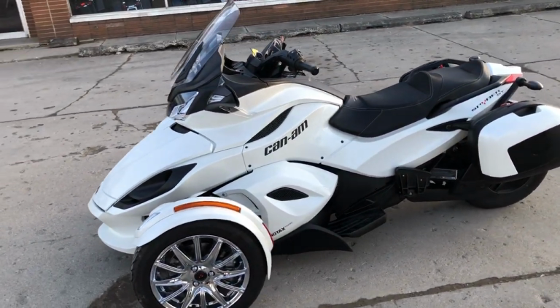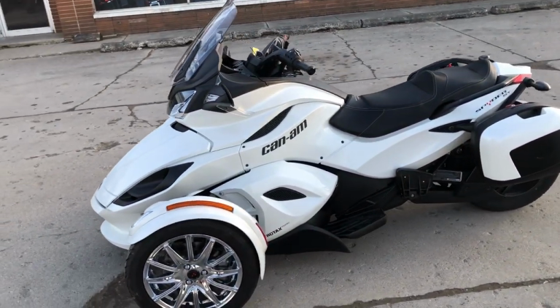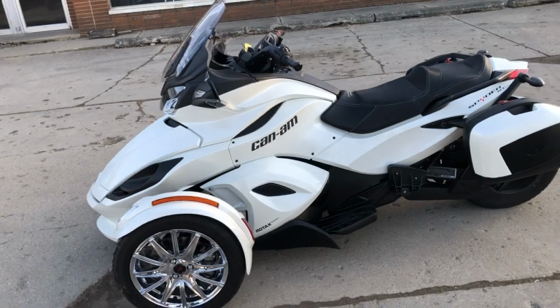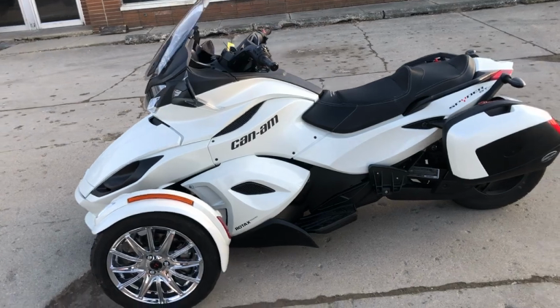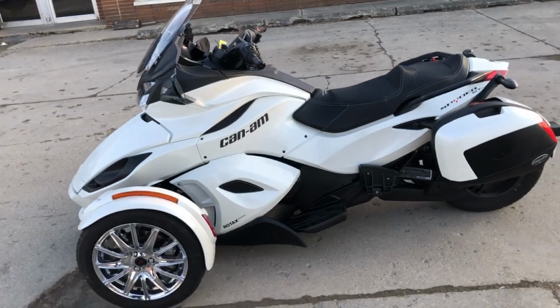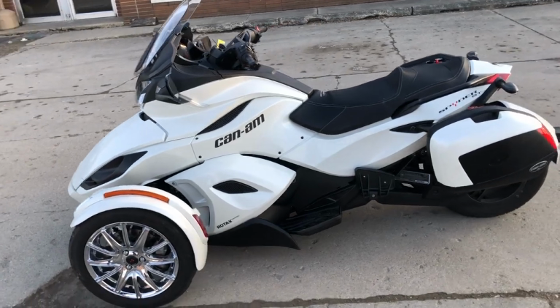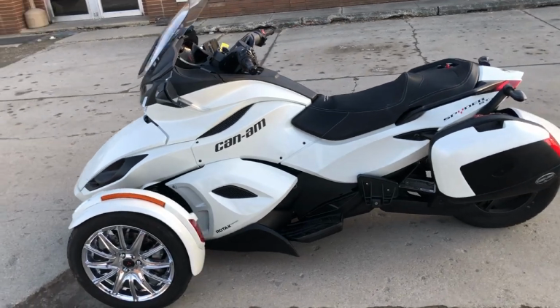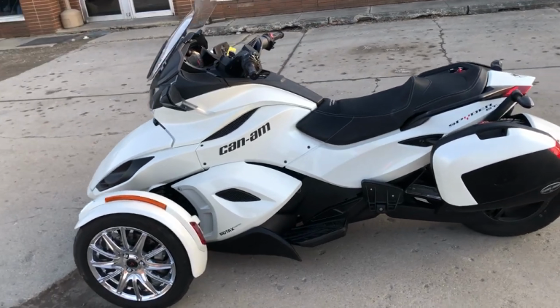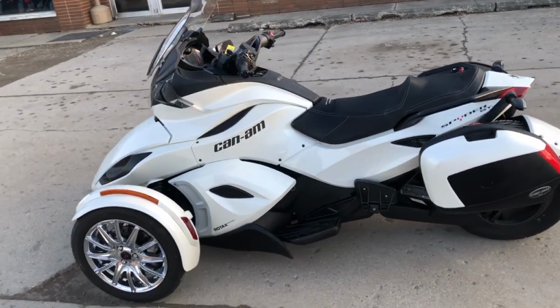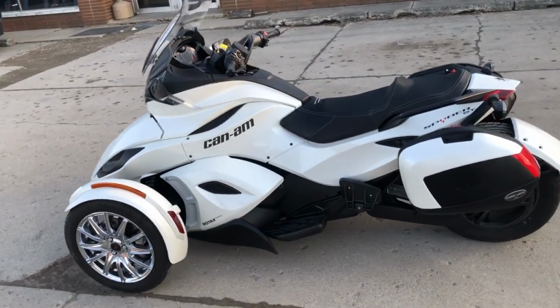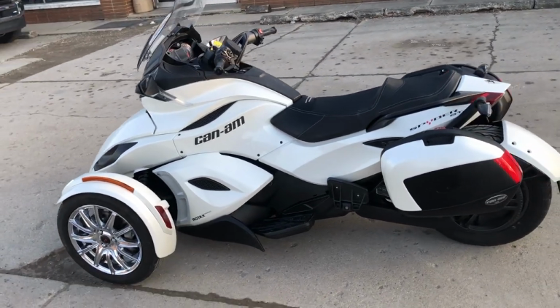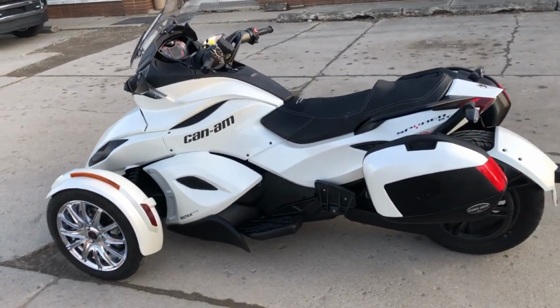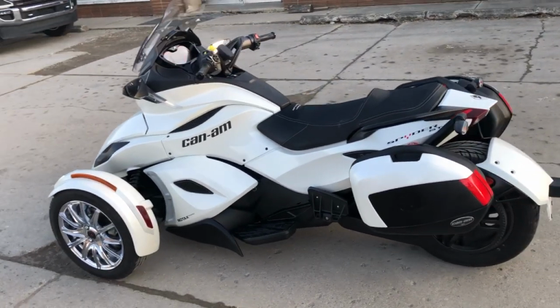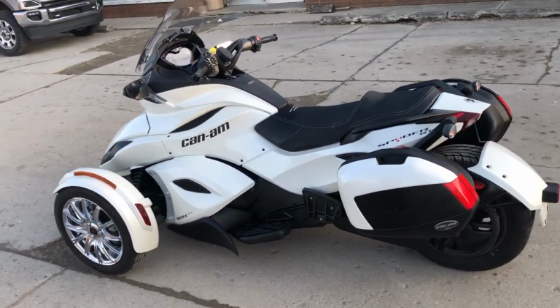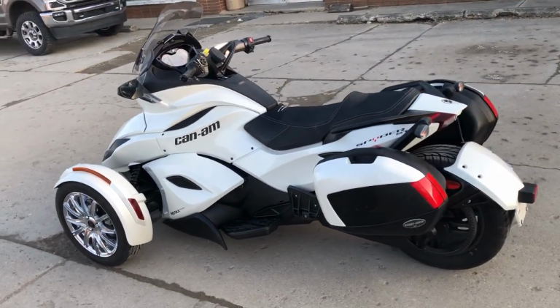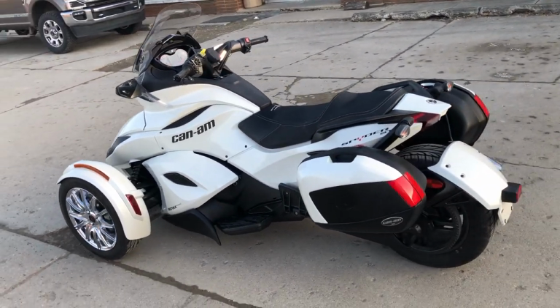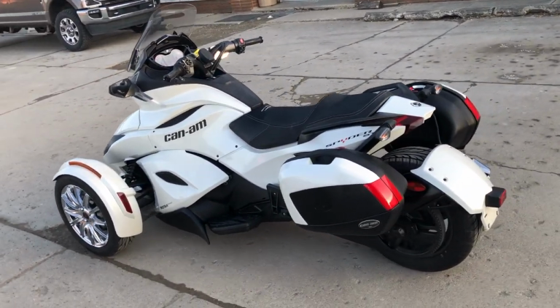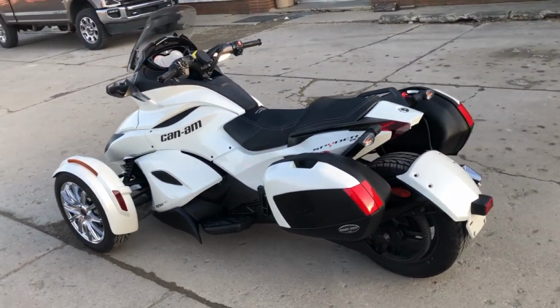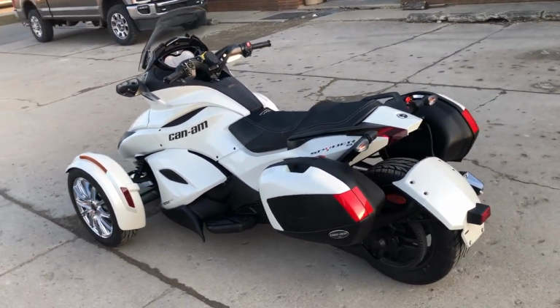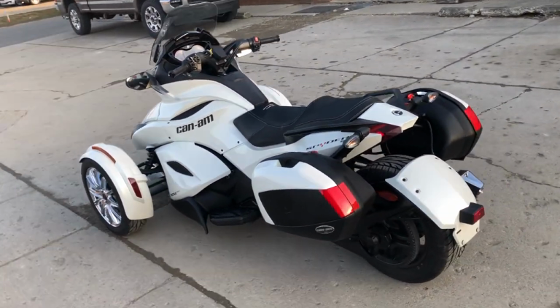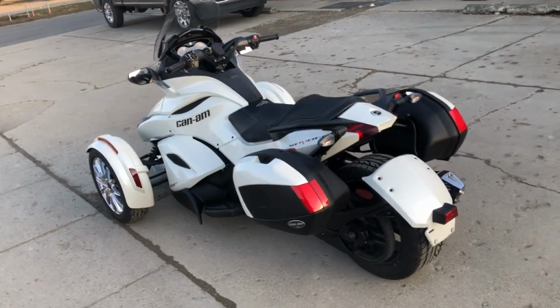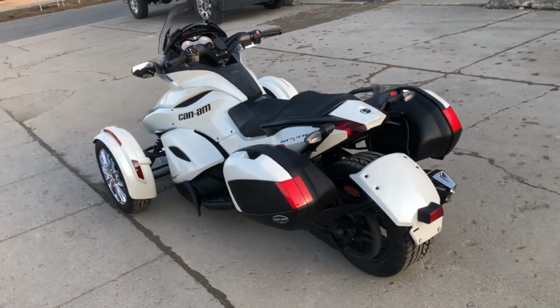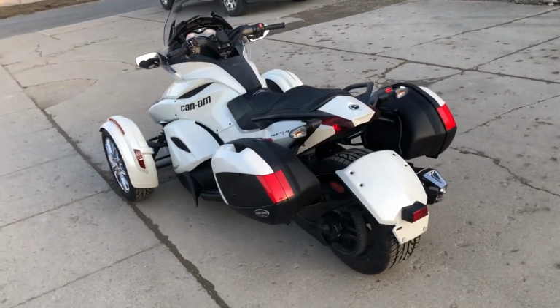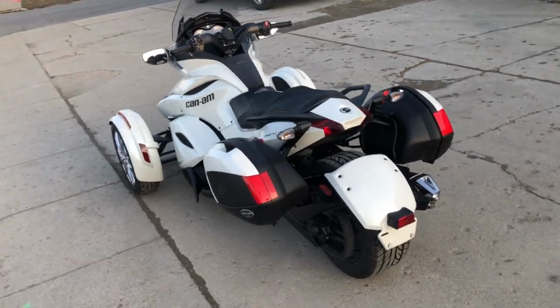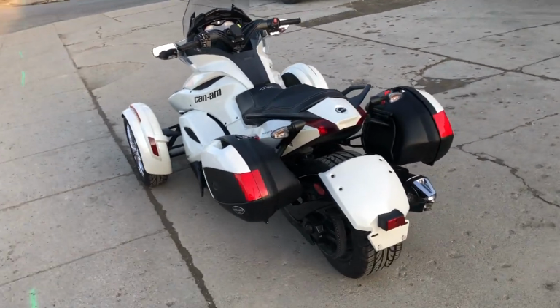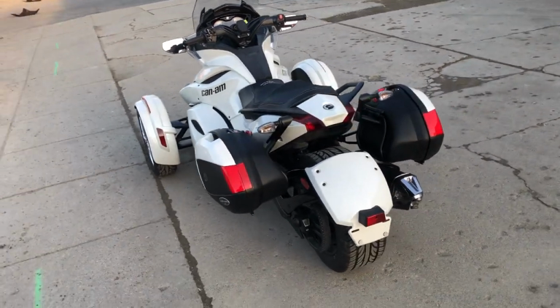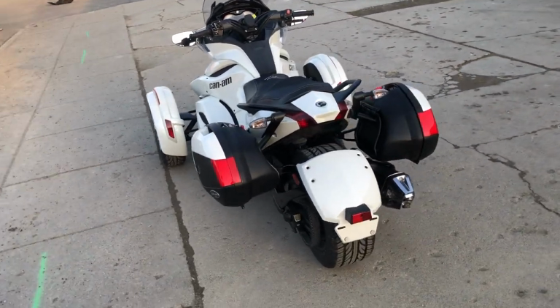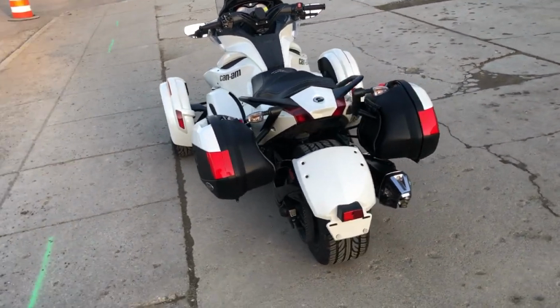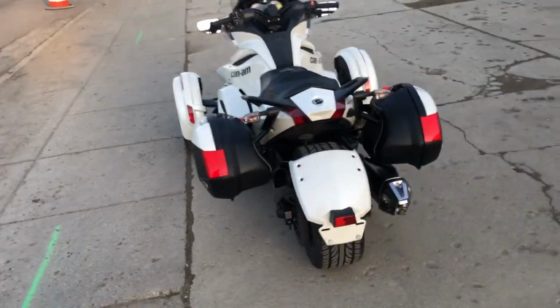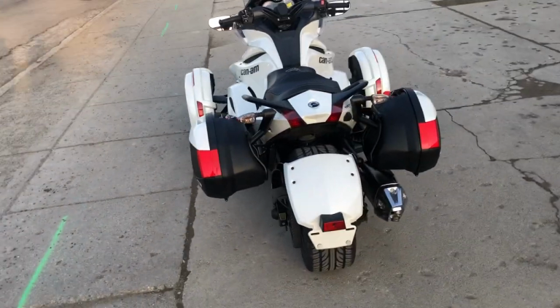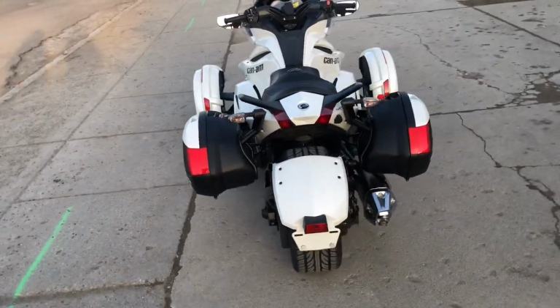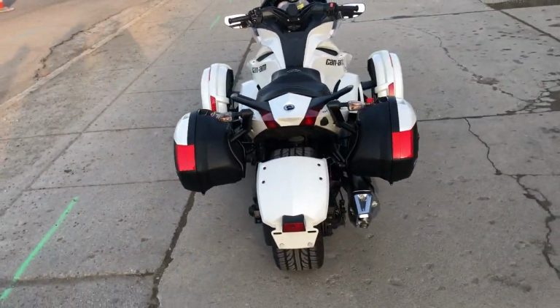Comes in the beautiful pearl white paint with the chrome wheels, electric shift, no clutch, Bluetooth stereo, cruise control, locking saddlebags, heated grips.